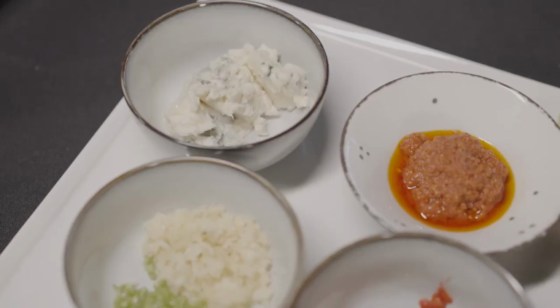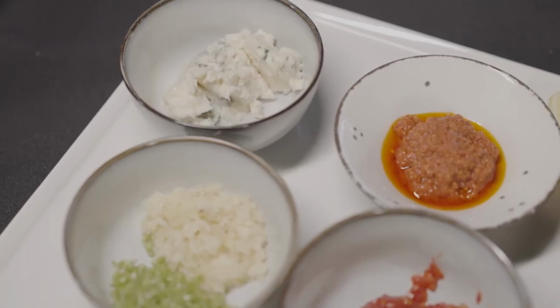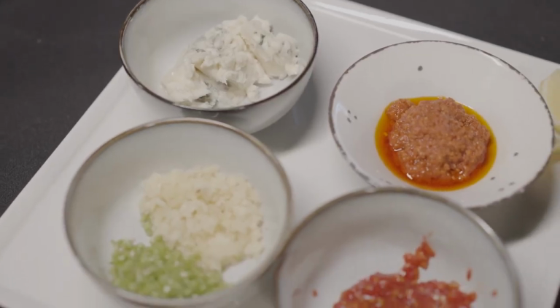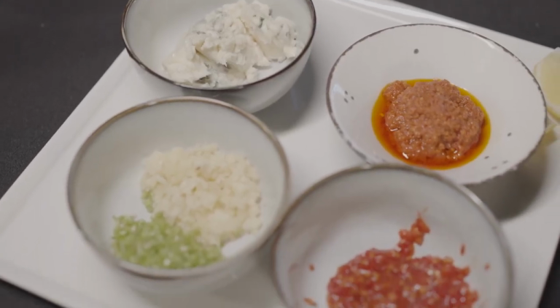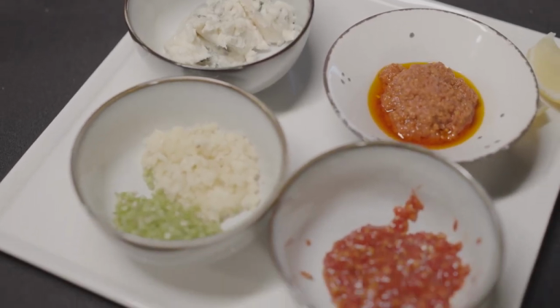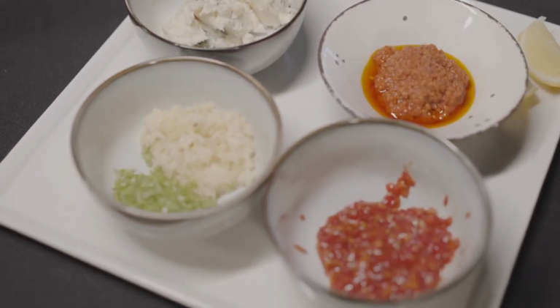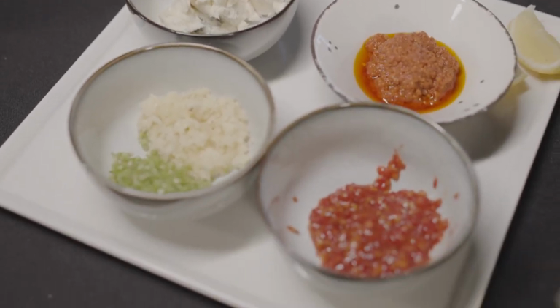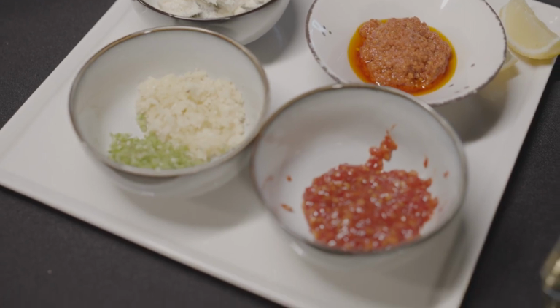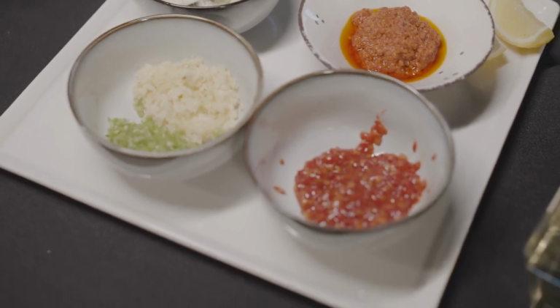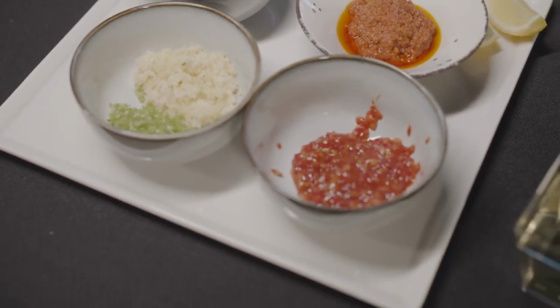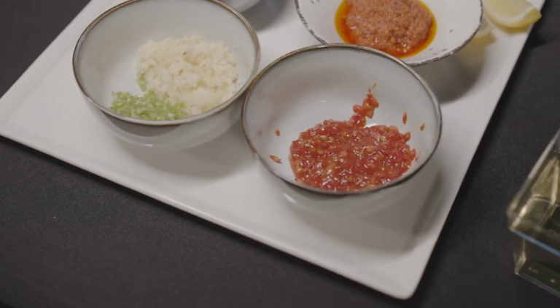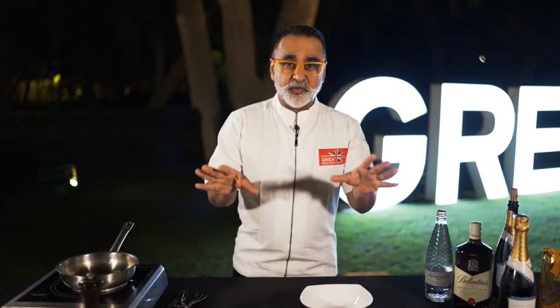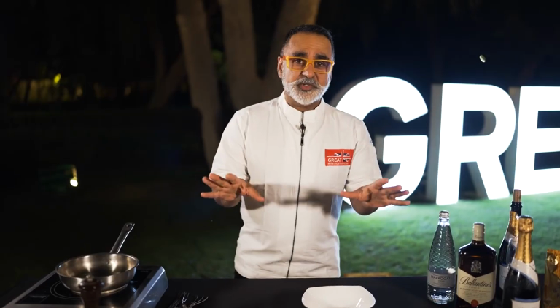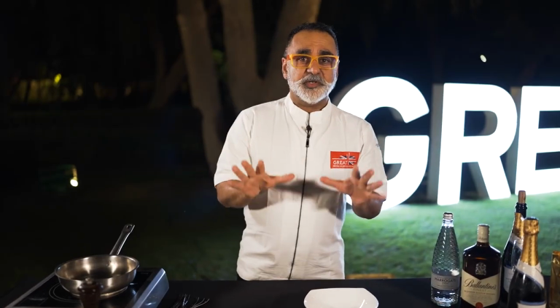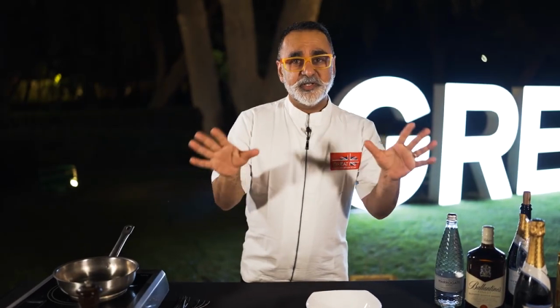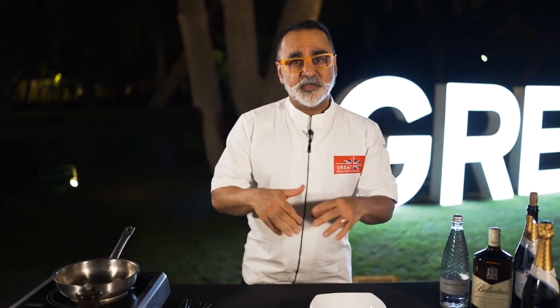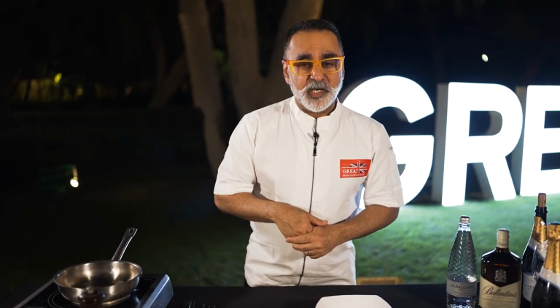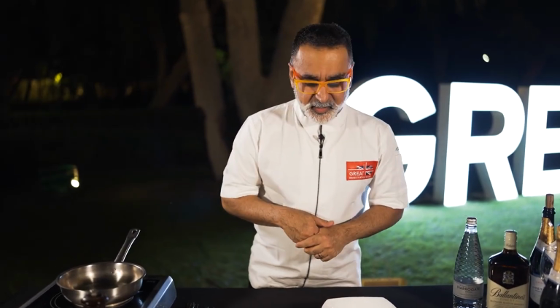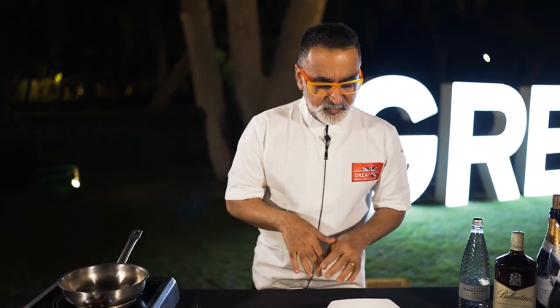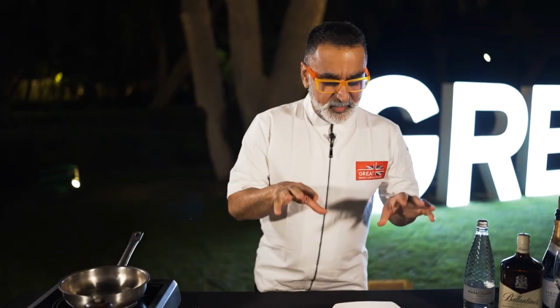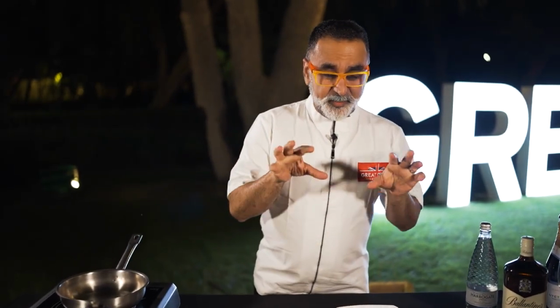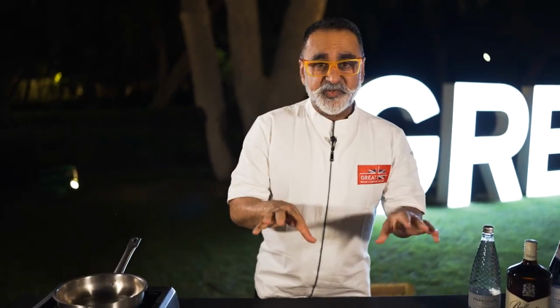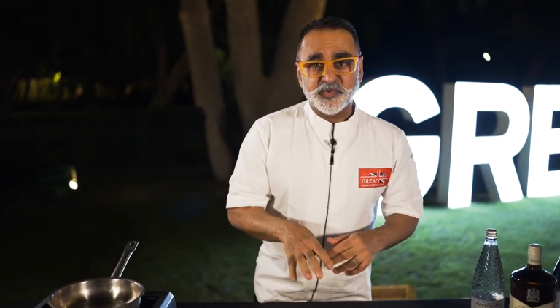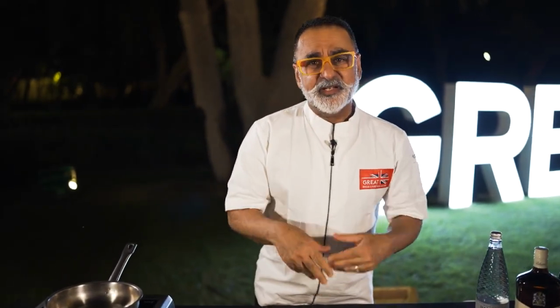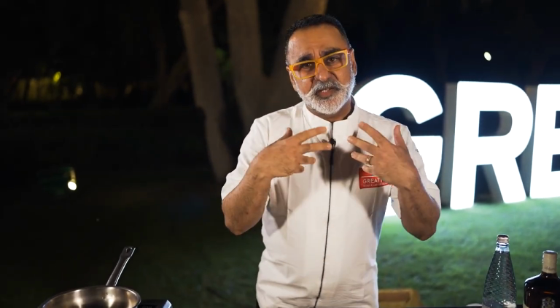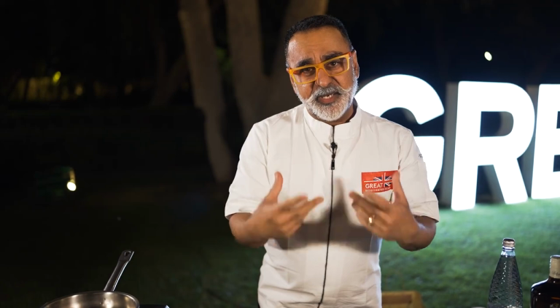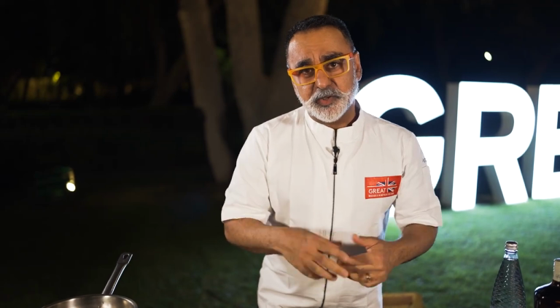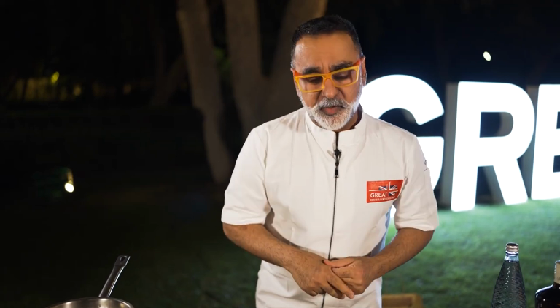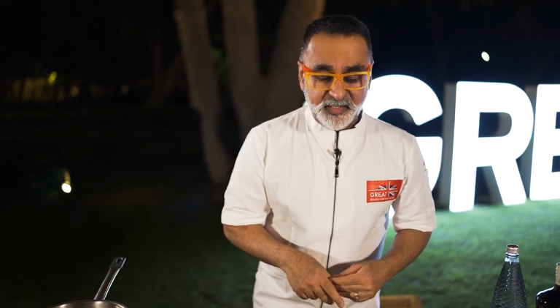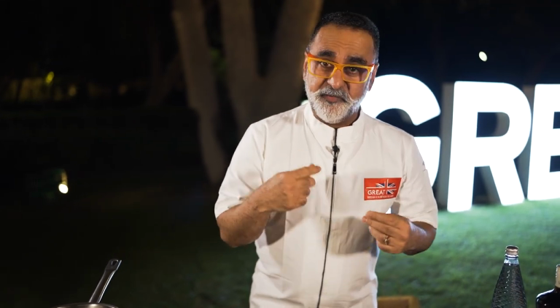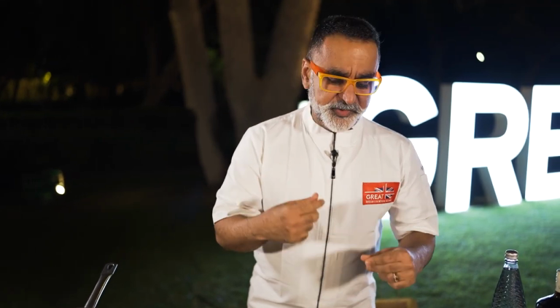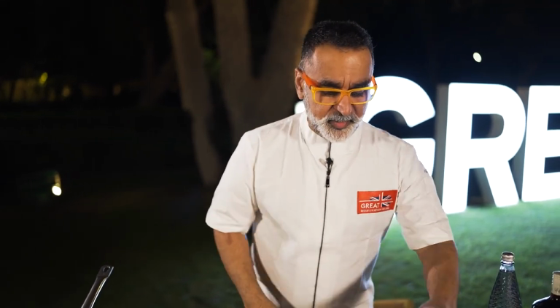This is a very, very simple marinade for your Sunday roast or your grills or the barbie at home. Please try and use it. It is based on oil and very easy to make.